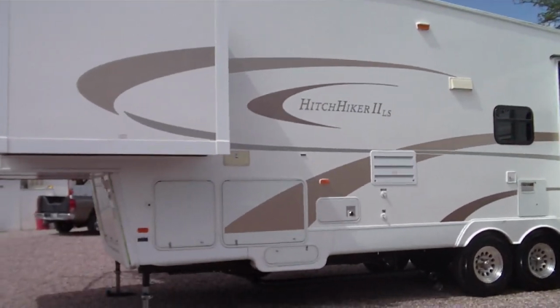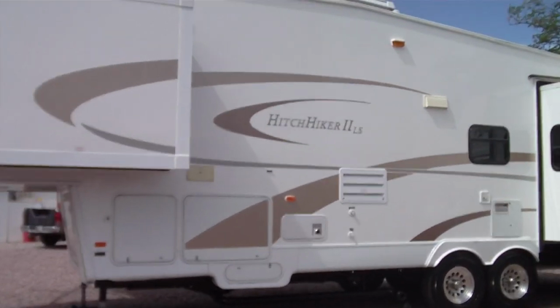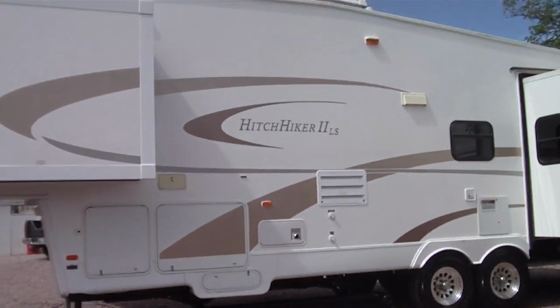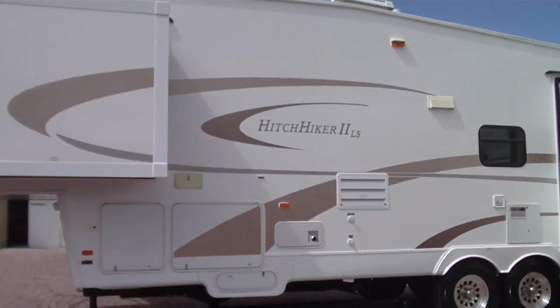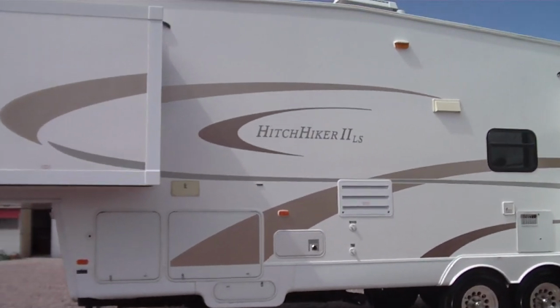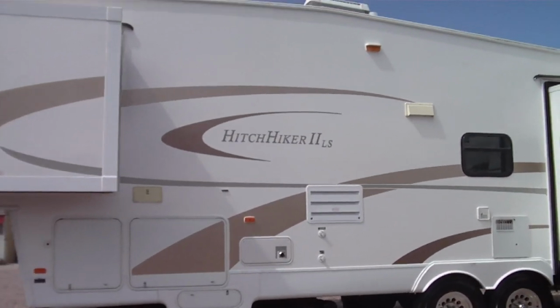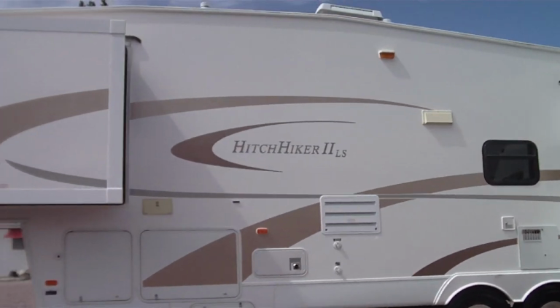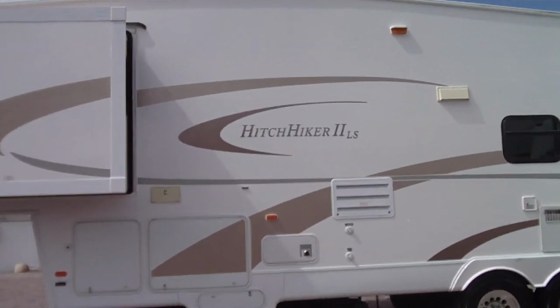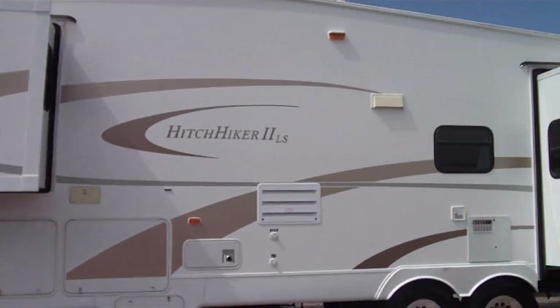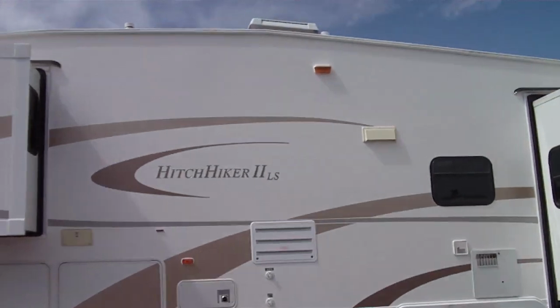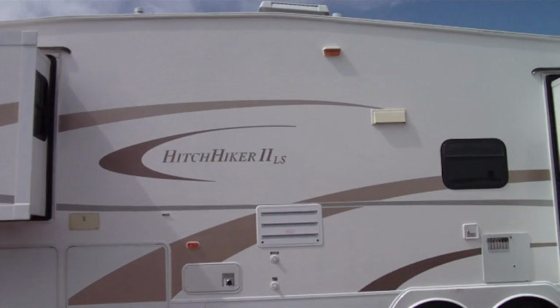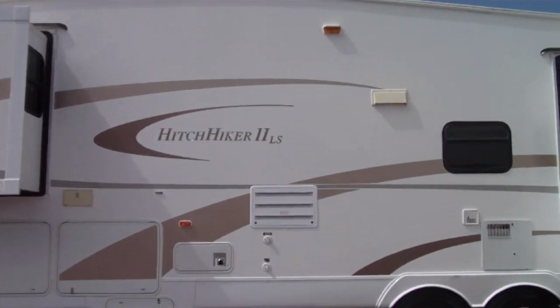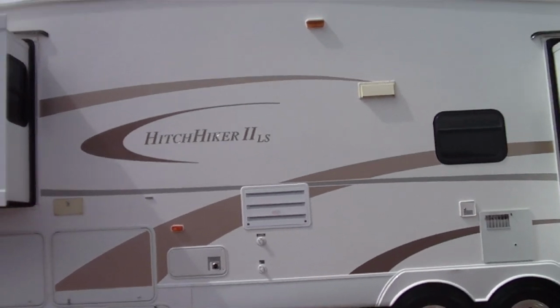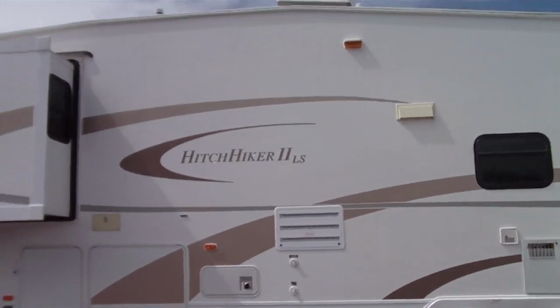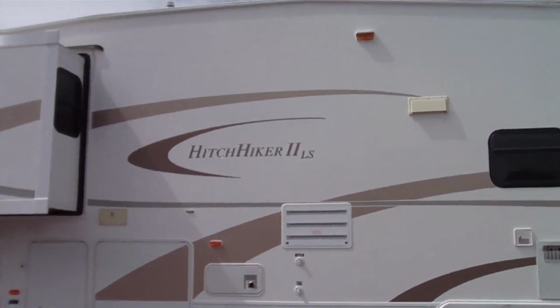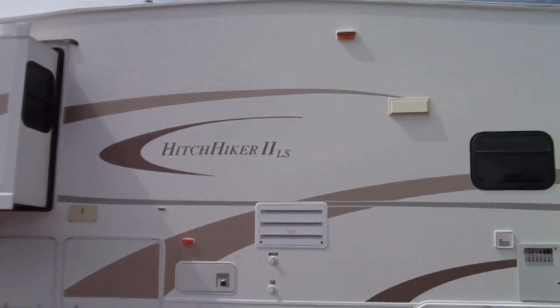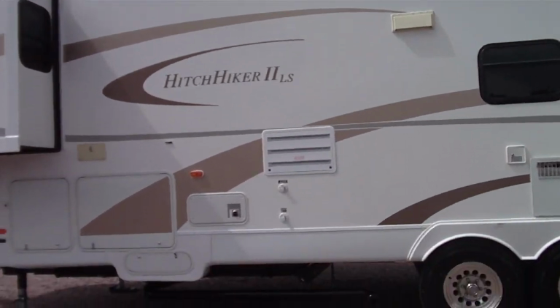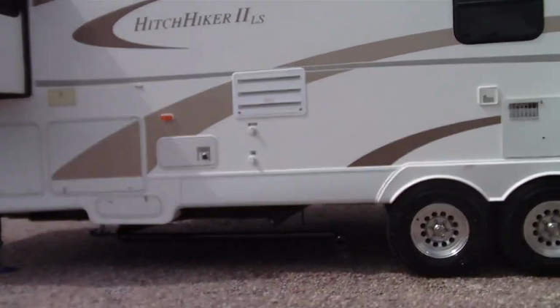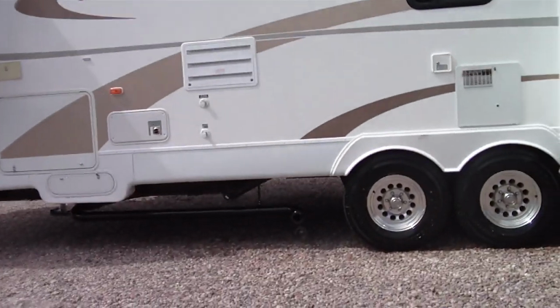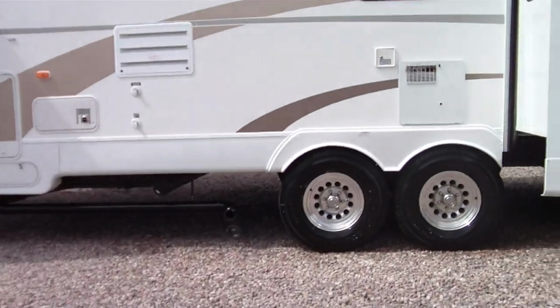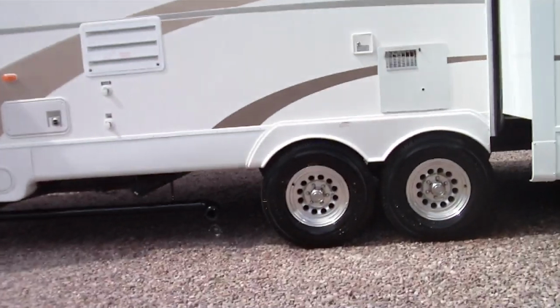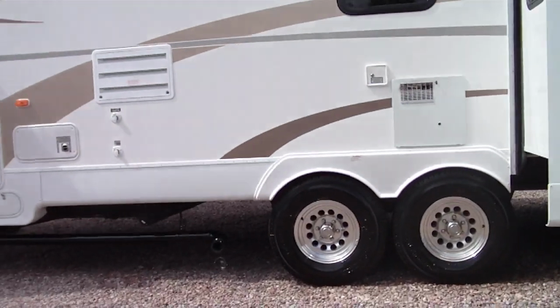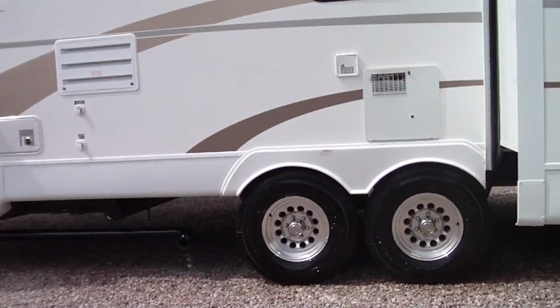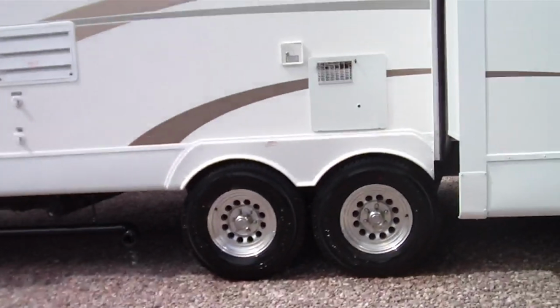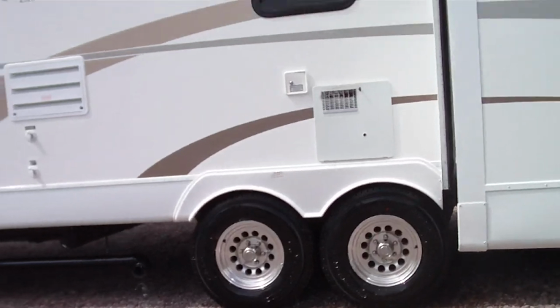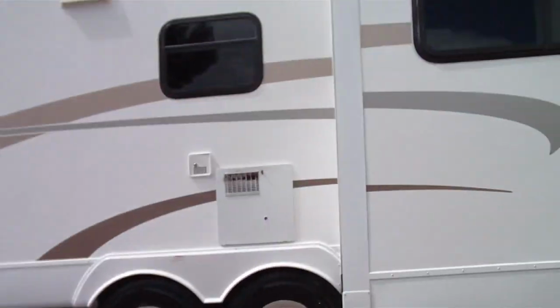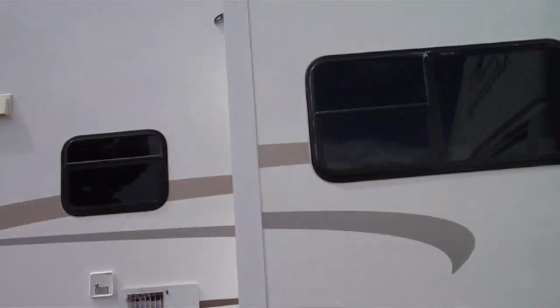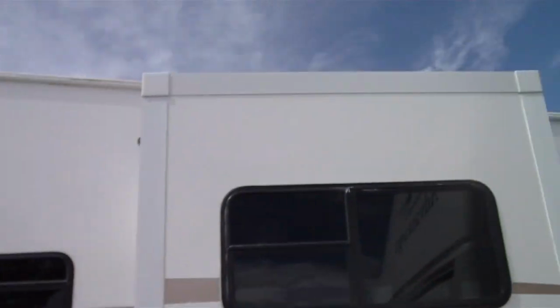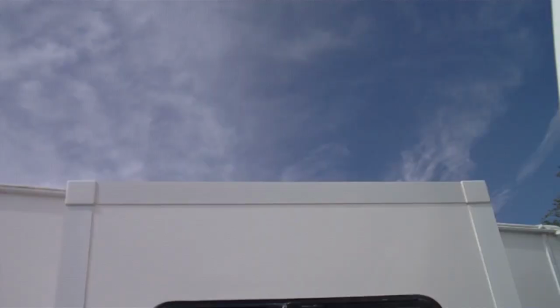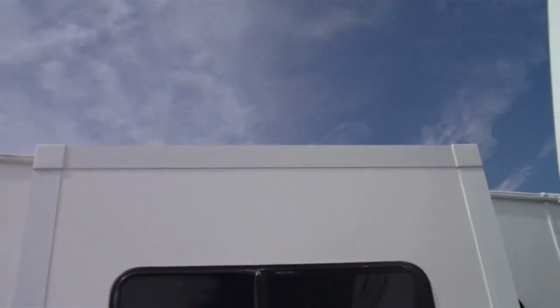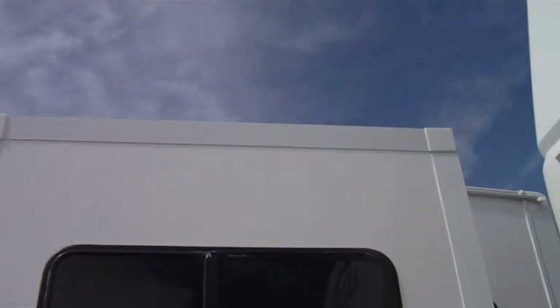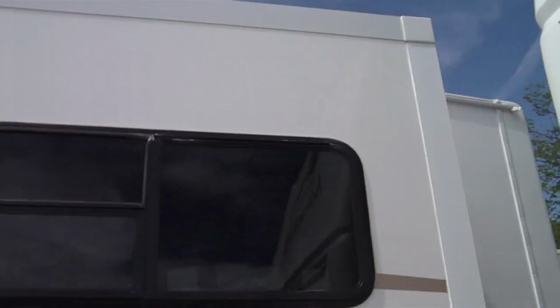Many of our customers are buying used because for significantly half the price of new, you get a good used one. This happens to have new tires — not because they were worn out, but because they had some weathering and our company did not like that.